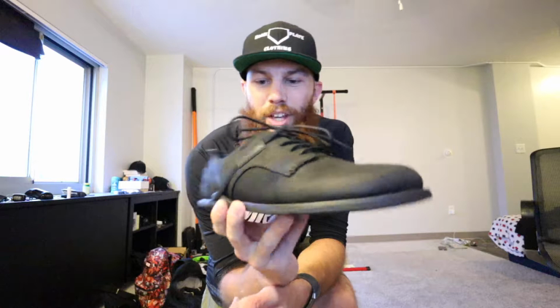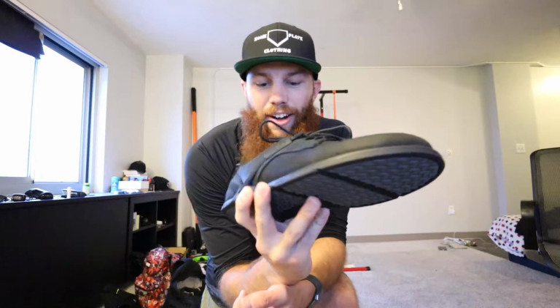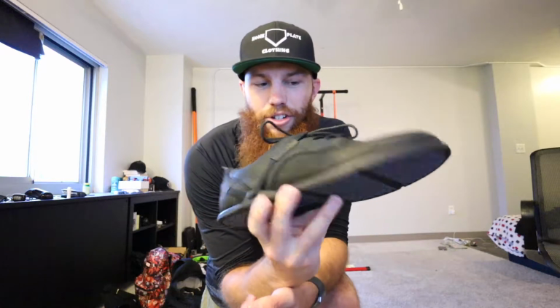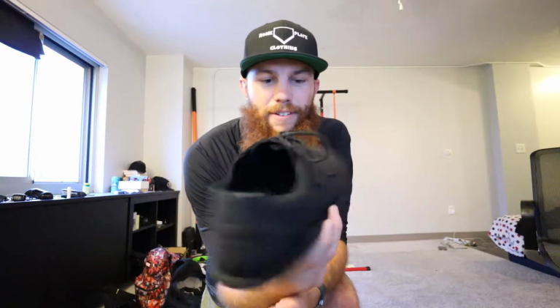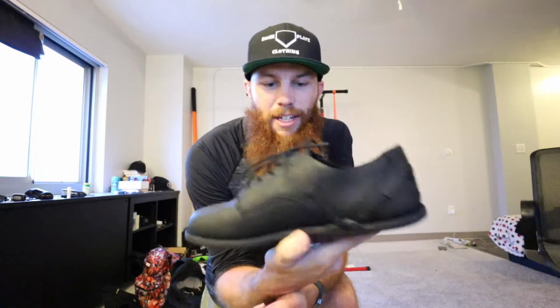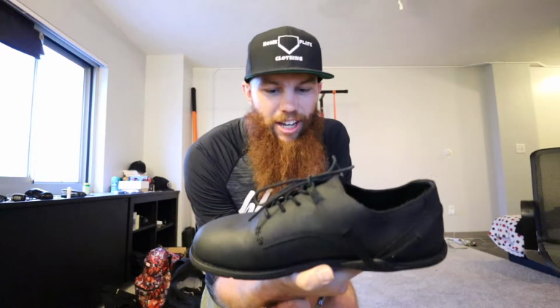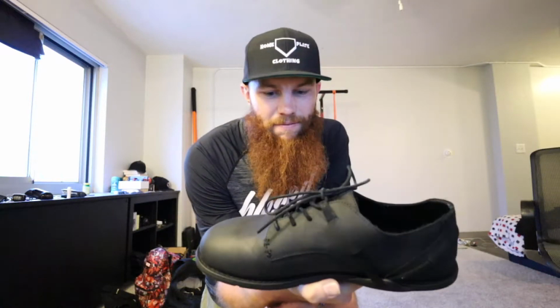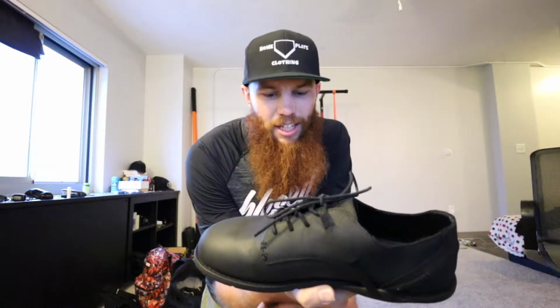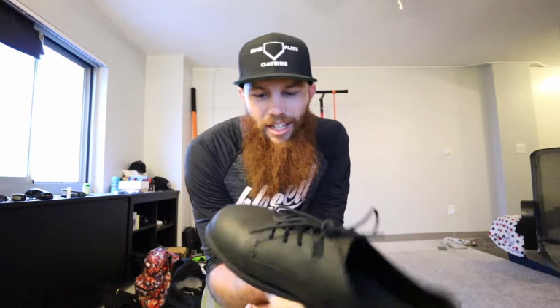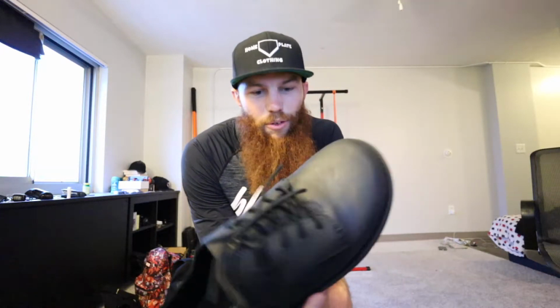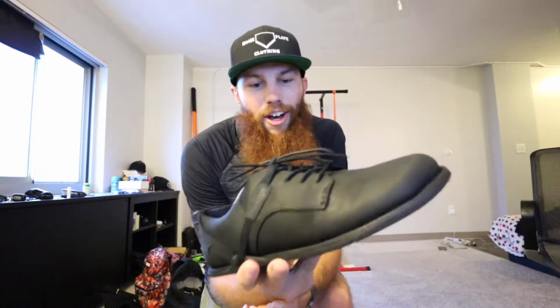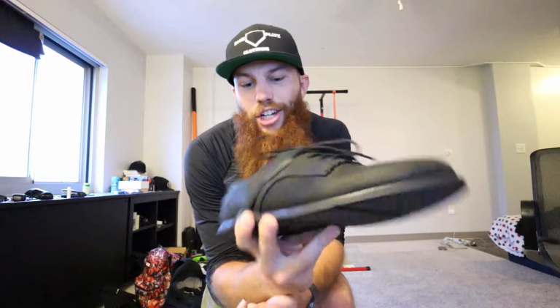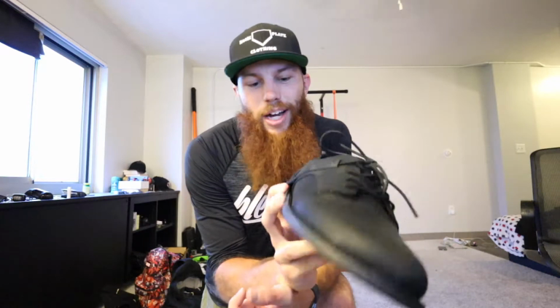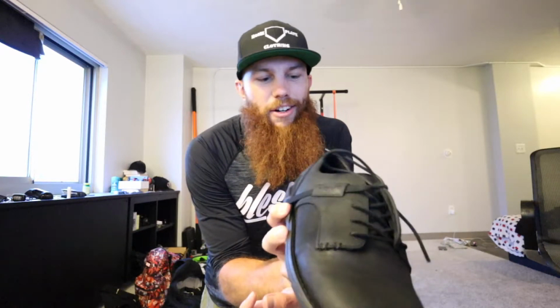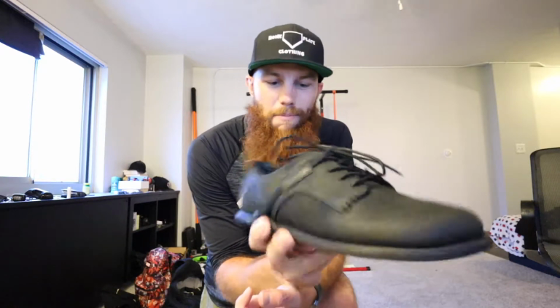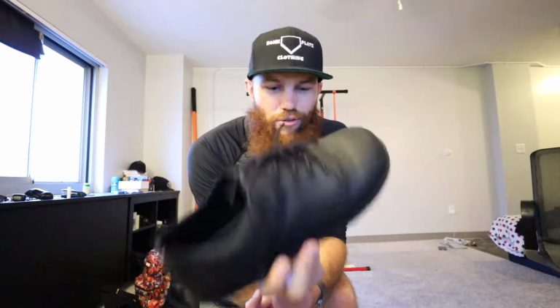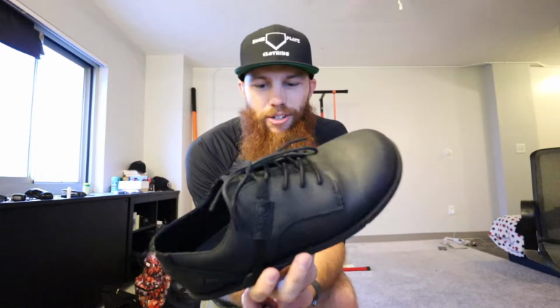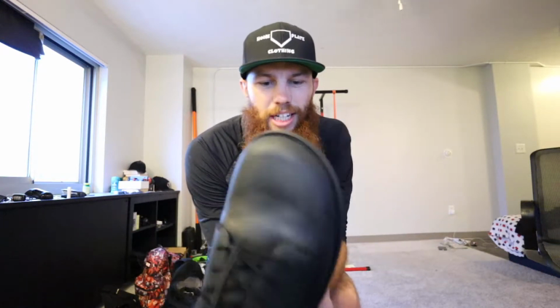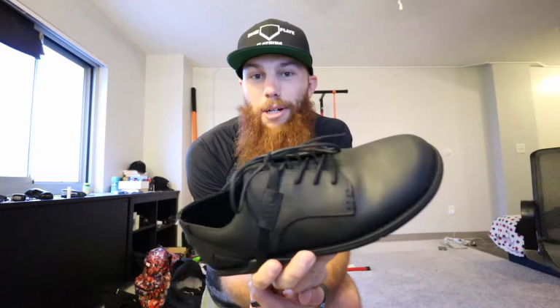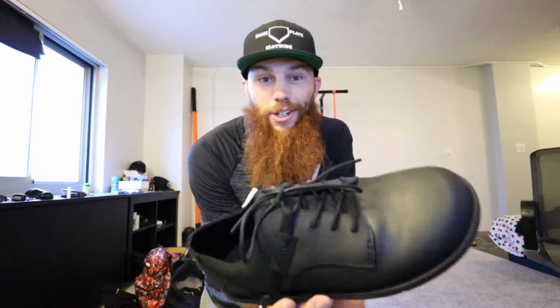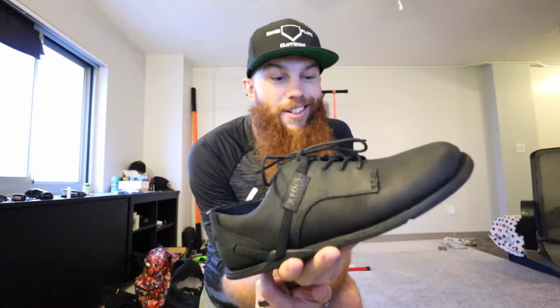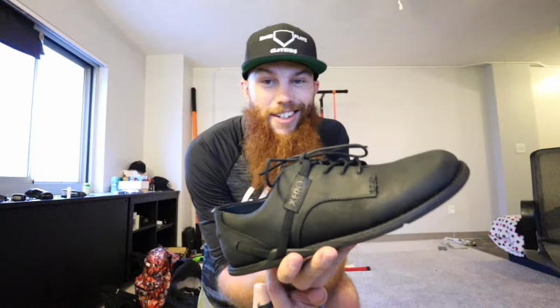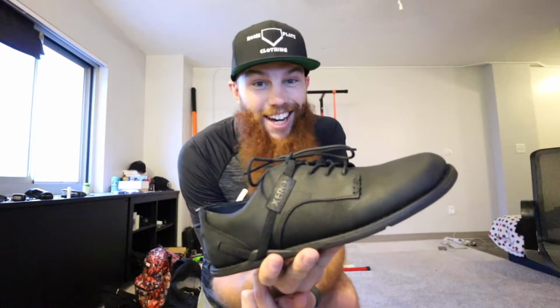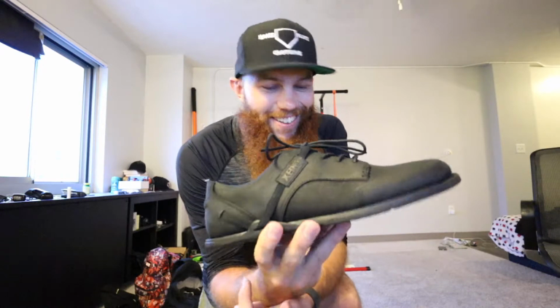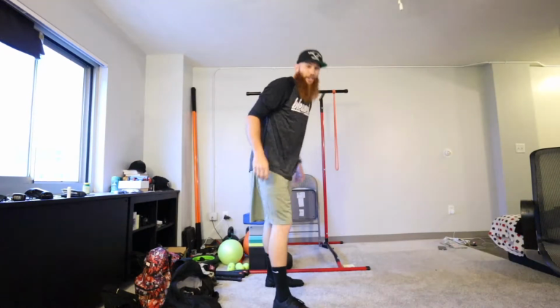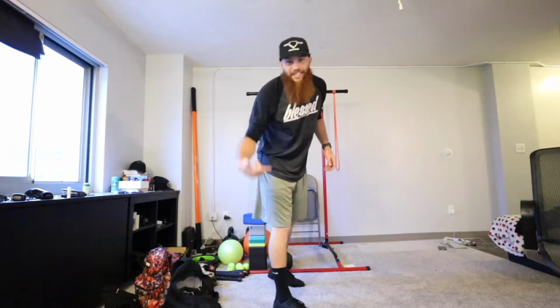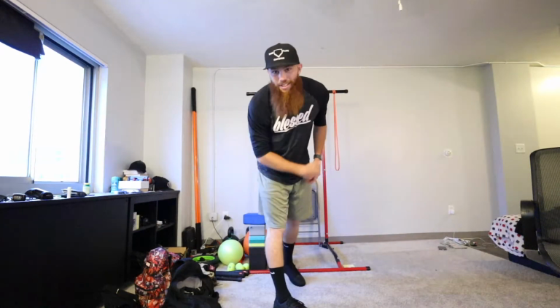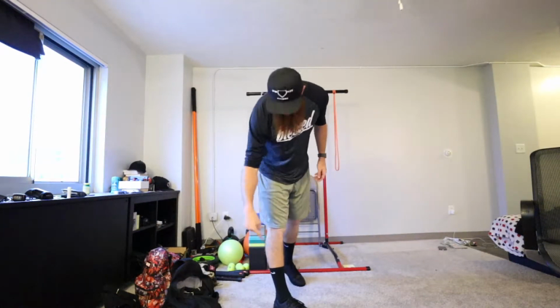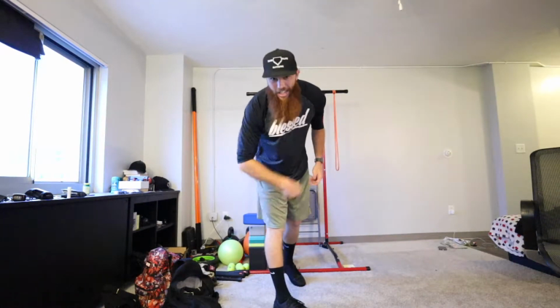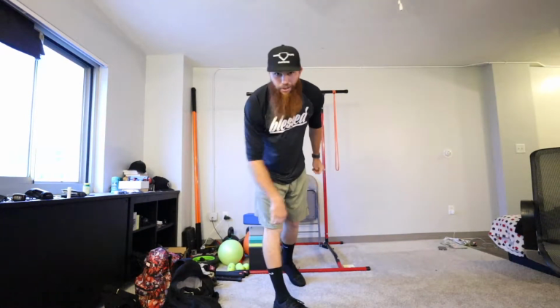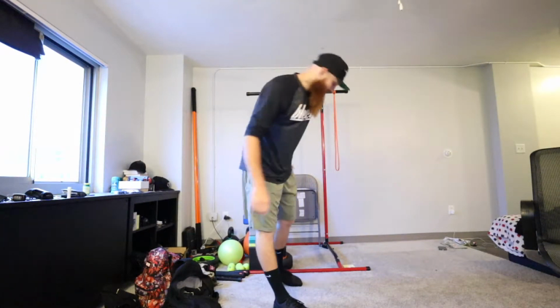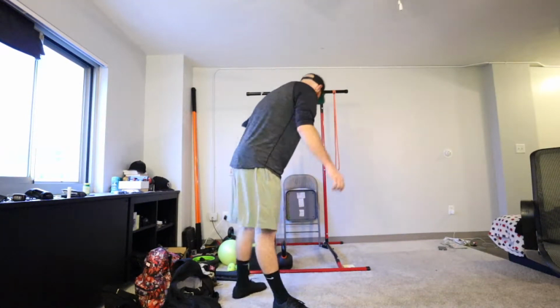Shout out Zero Shoes. Big fan. Even when I thought that you couldn't do any better, you went and made a dress shoe into a minimalist shoe. Let's go. I could see myself tearing up a dance floor with these. That's all I know.